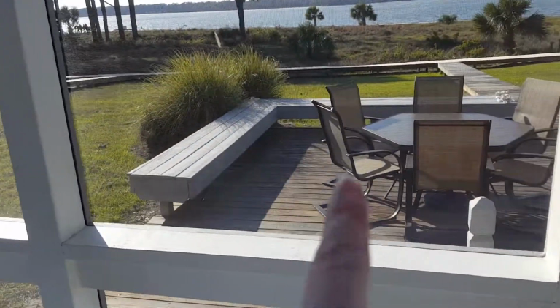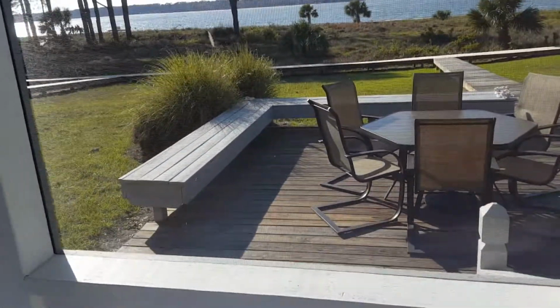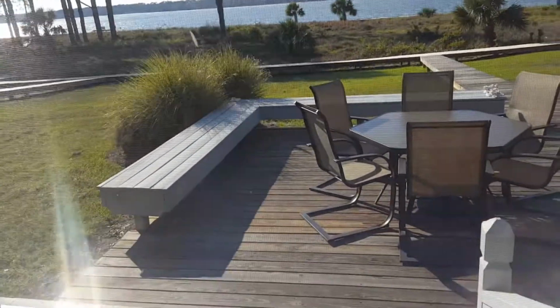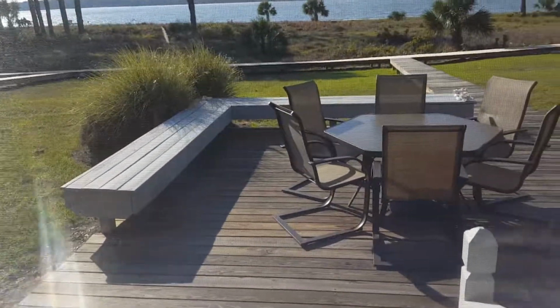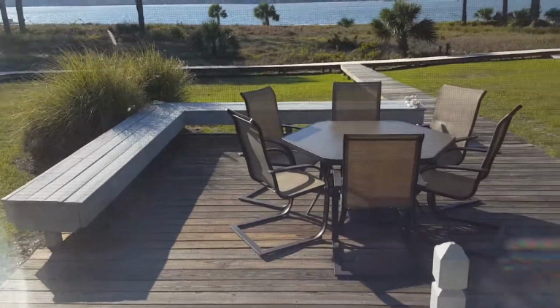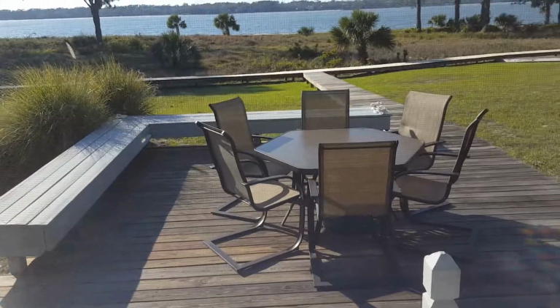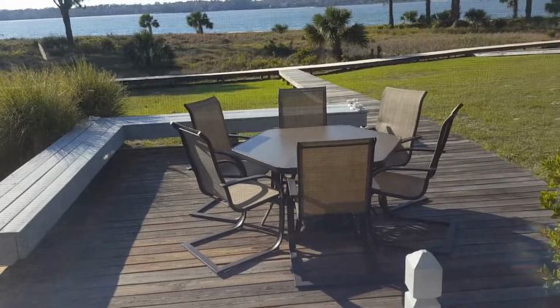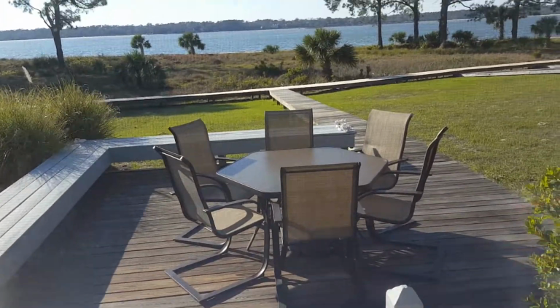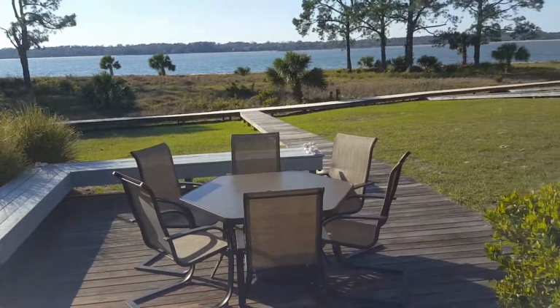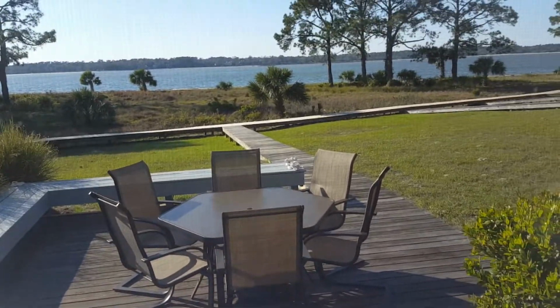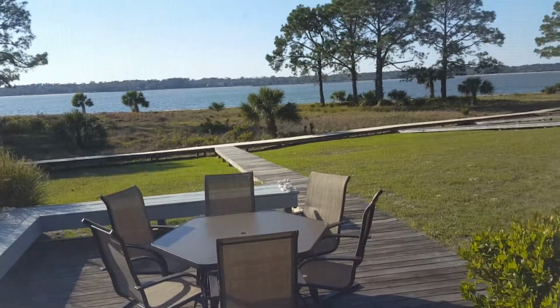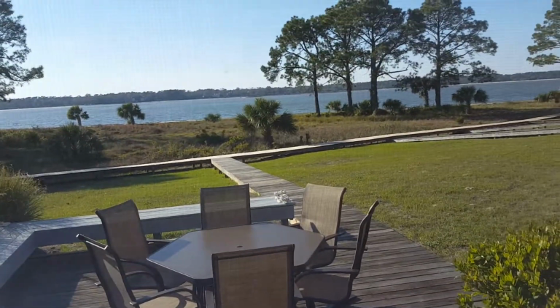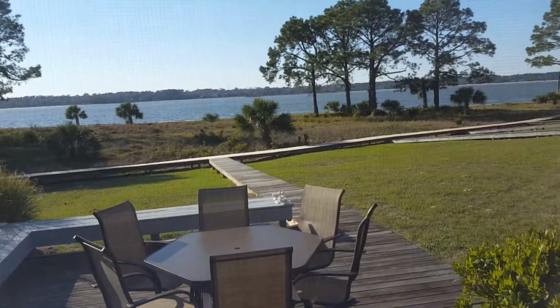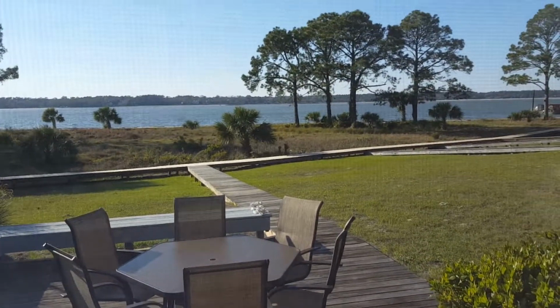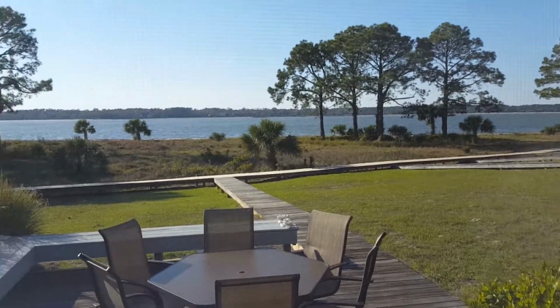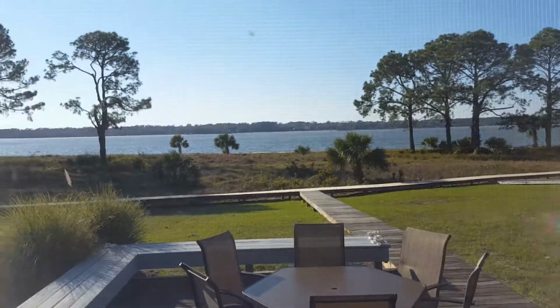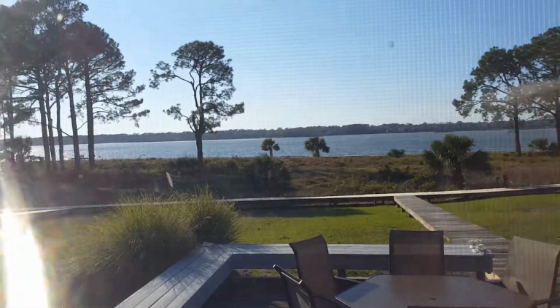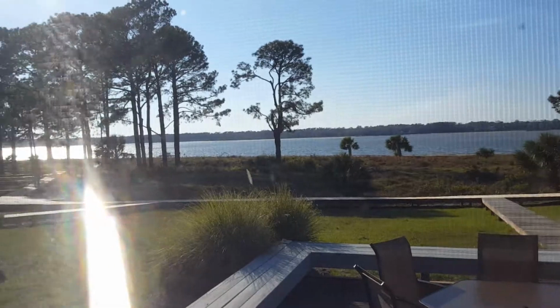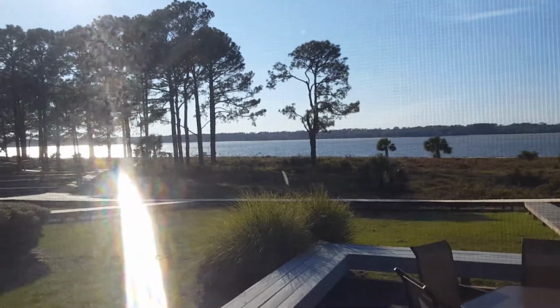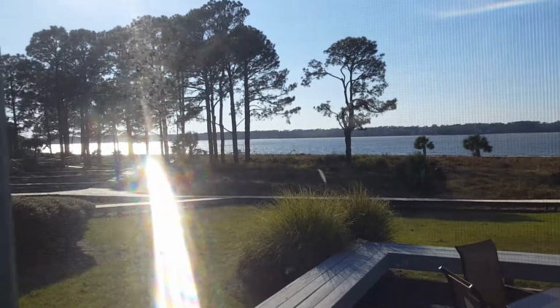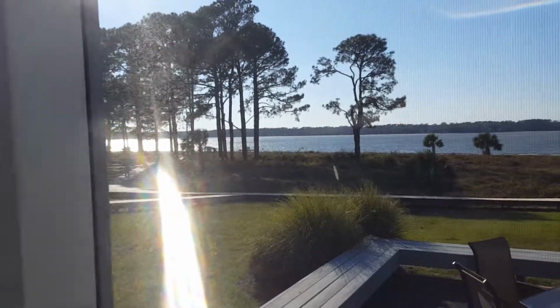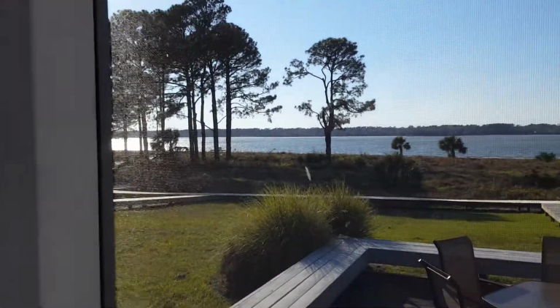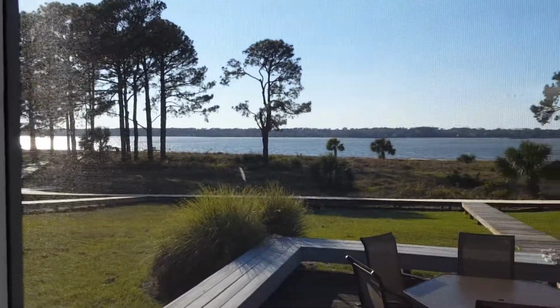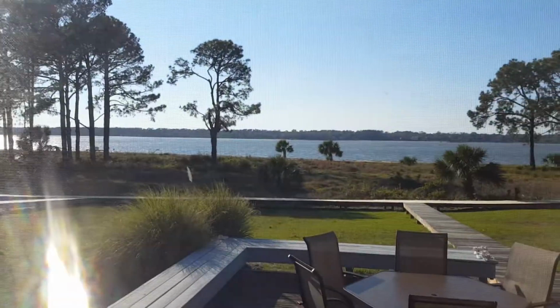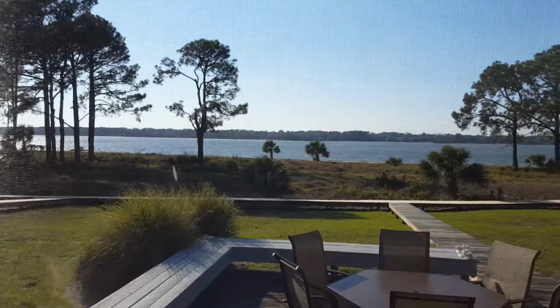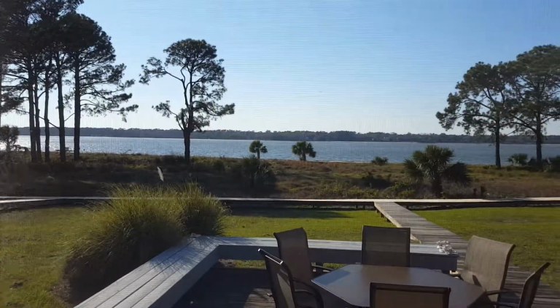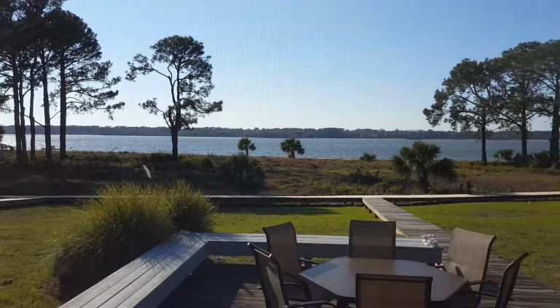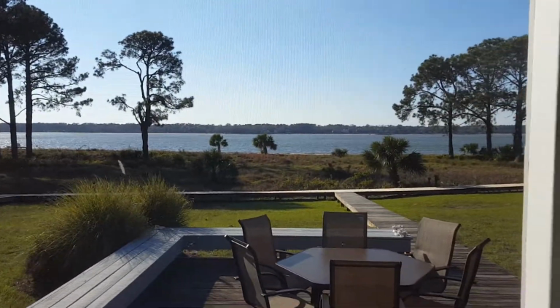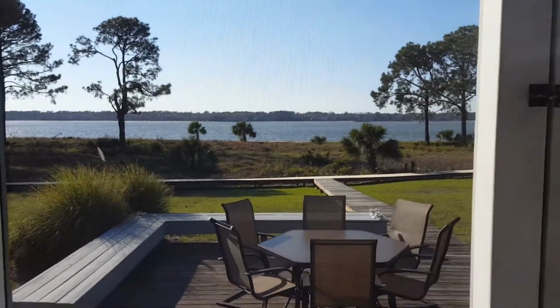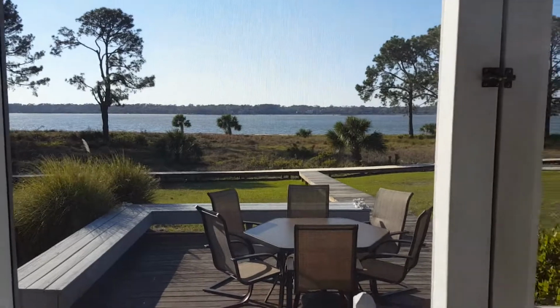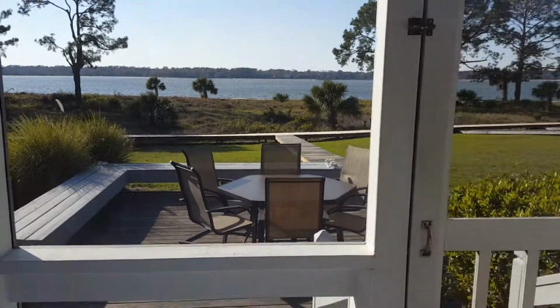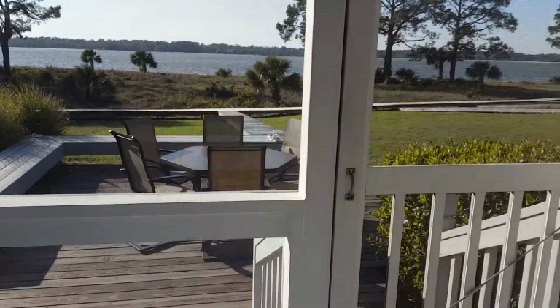Of course, this deck out here was here when we were here a couple years ago, and just to tantalize you, I will give you a quick look at the sound out here. It's just a gorgeous day here.